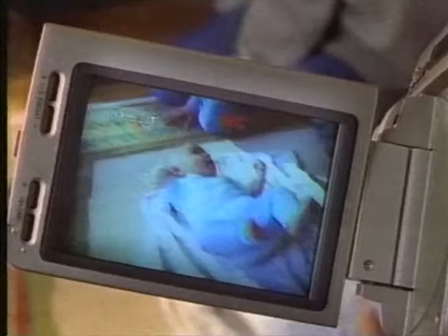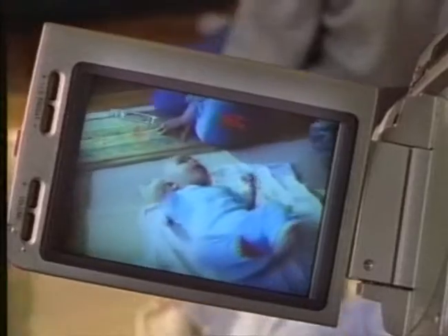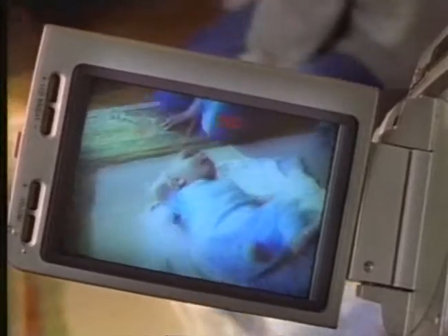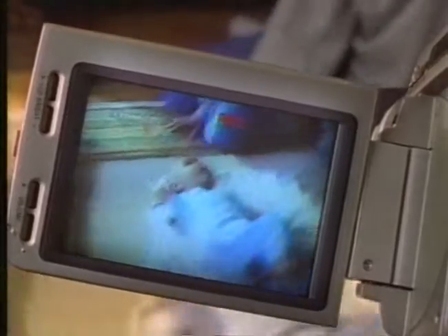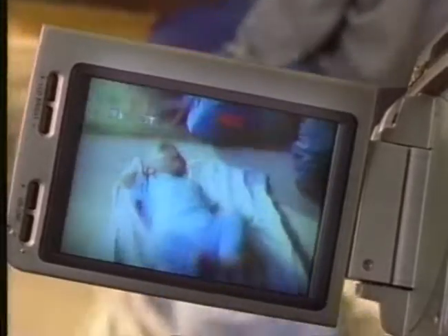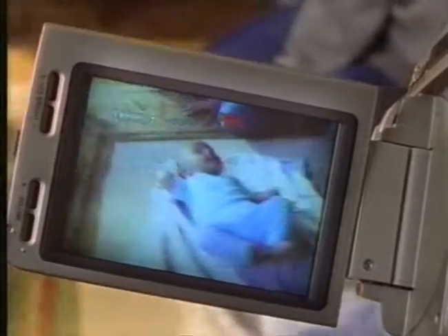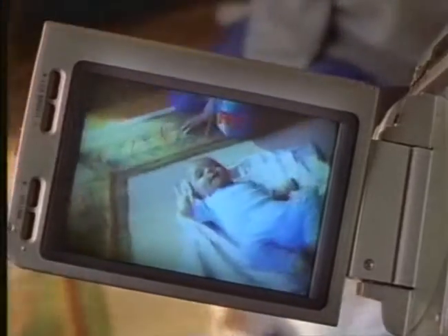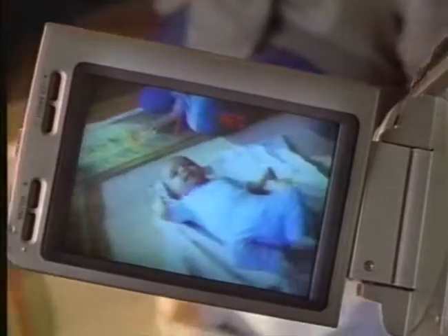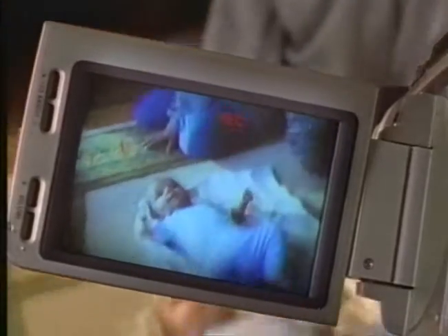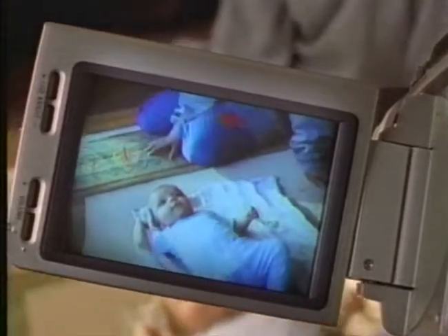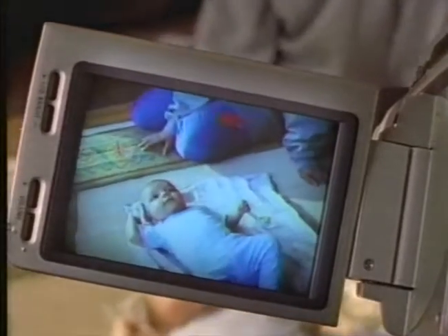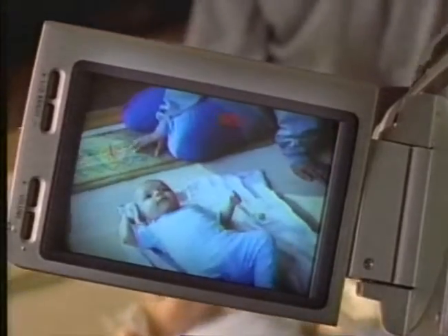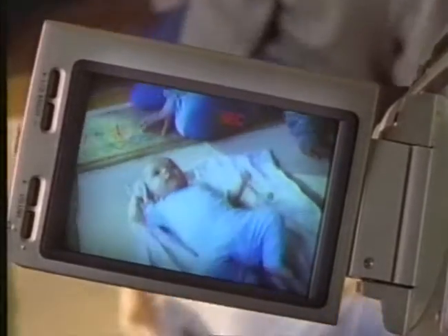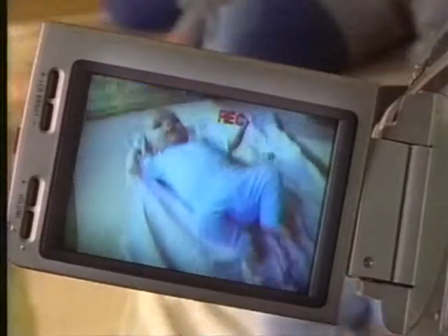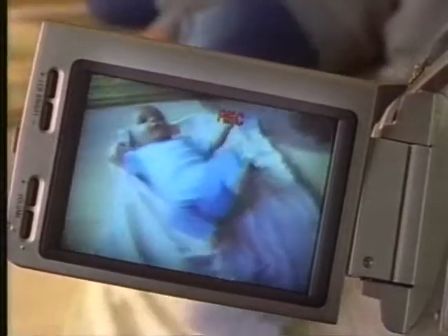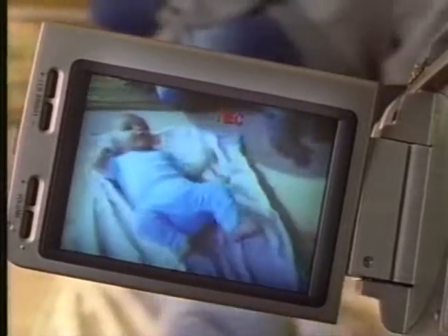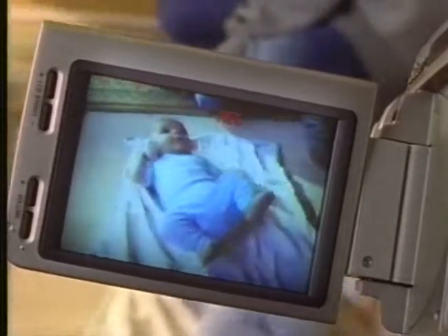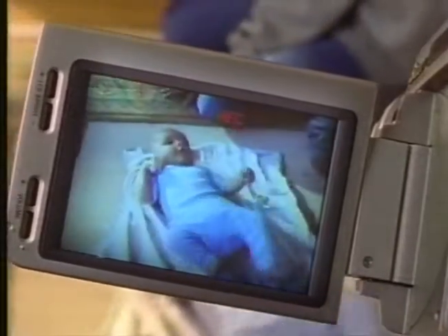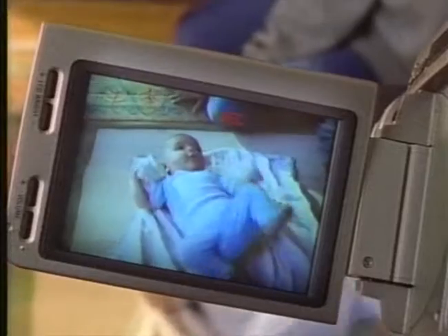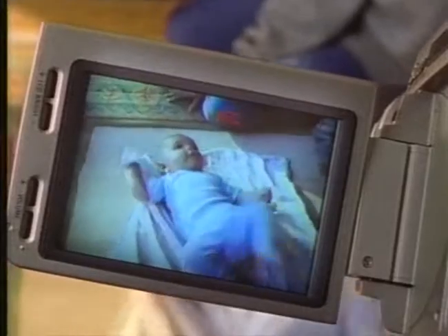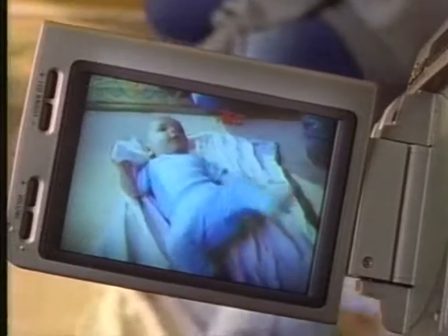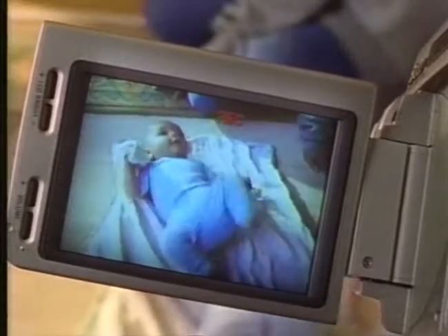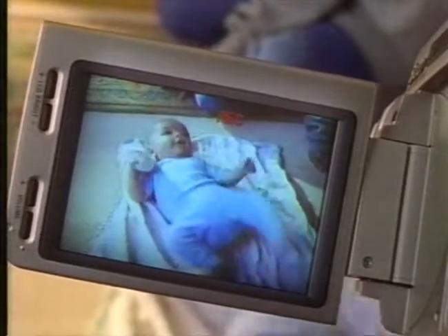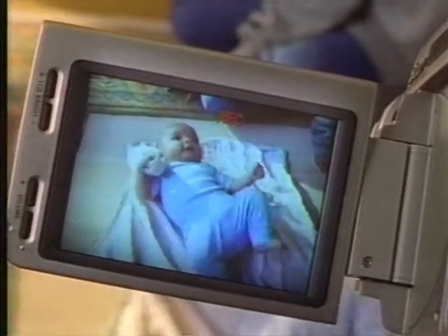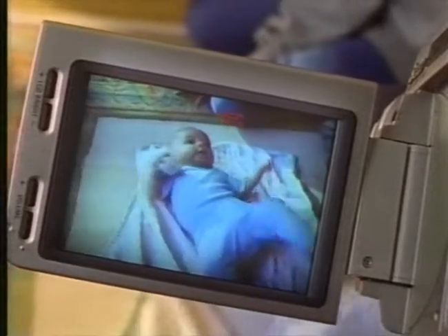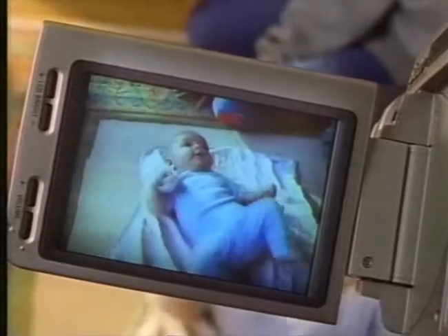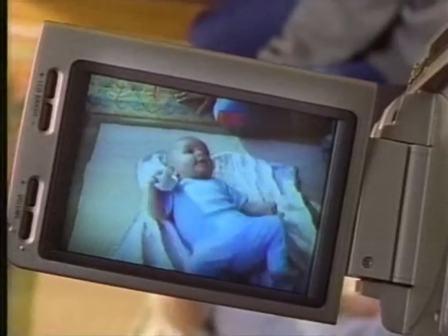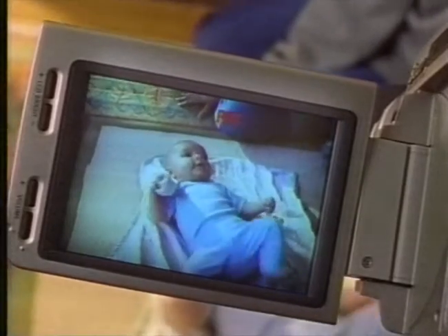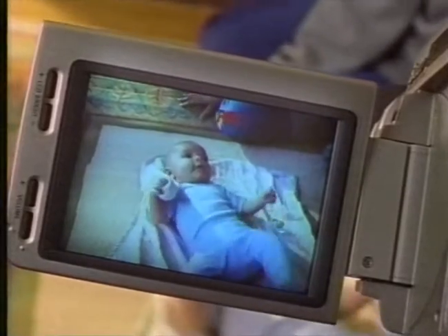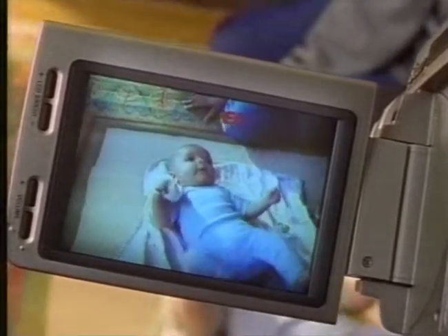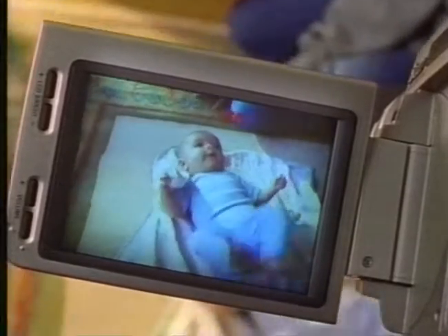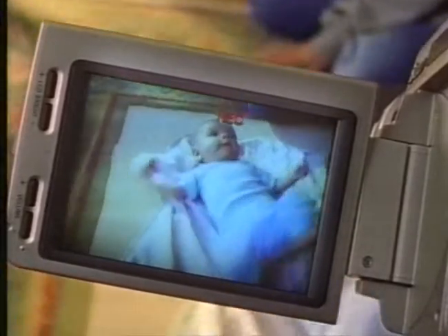Okay, champ. Come on. Let's show them how smart we are. What's 2 plus 2? 1, 2, 3, 4. That's right. He's a genius. Look at him. He's a genius, I'm telling you.